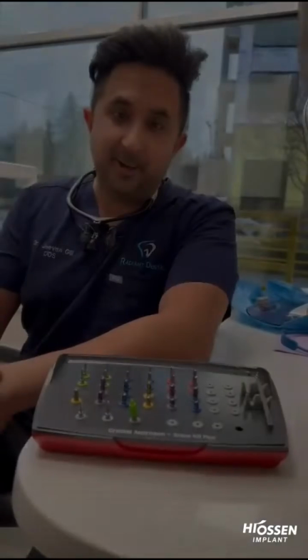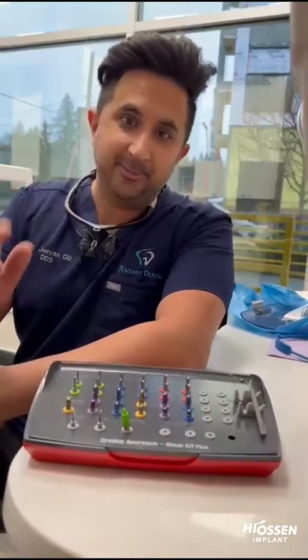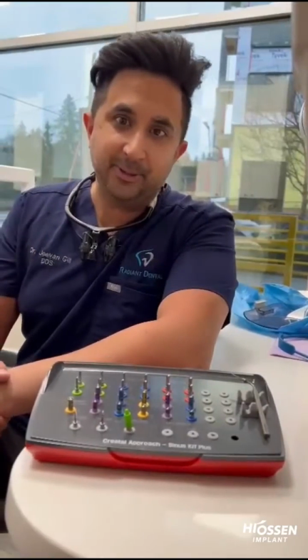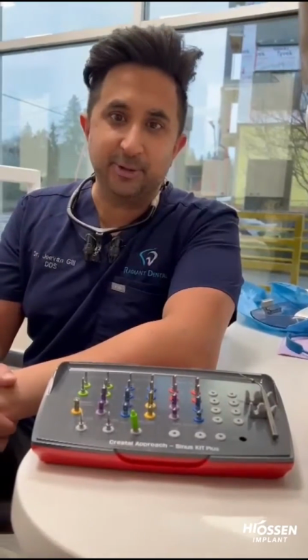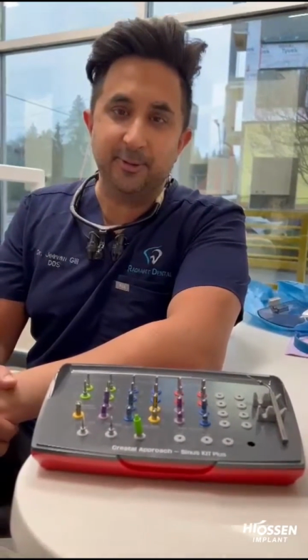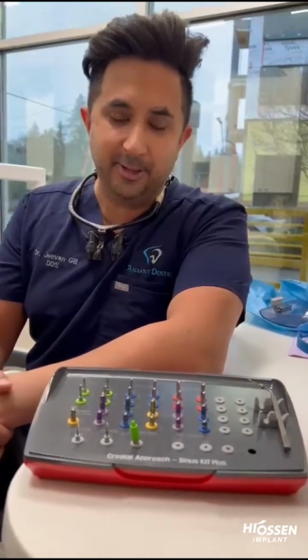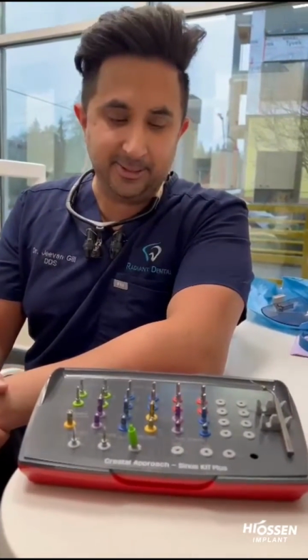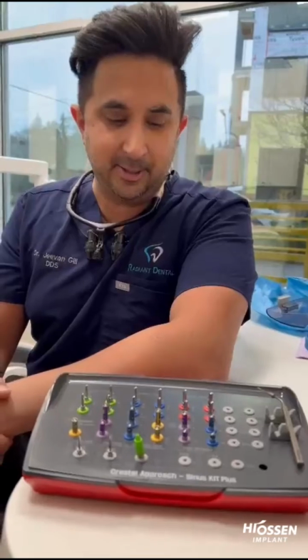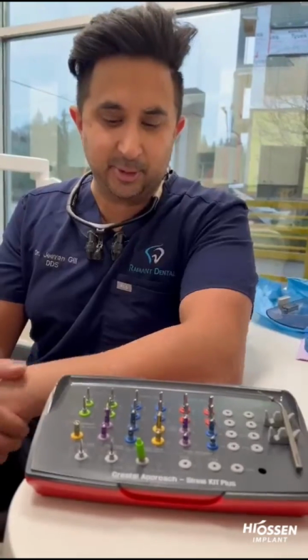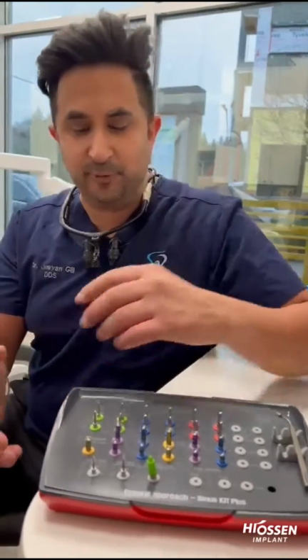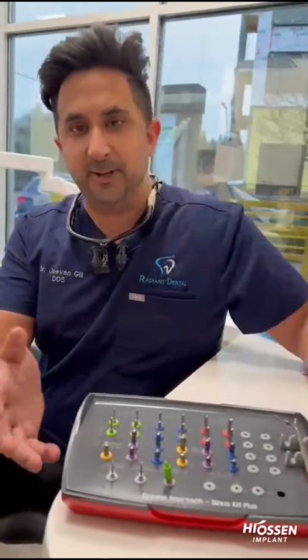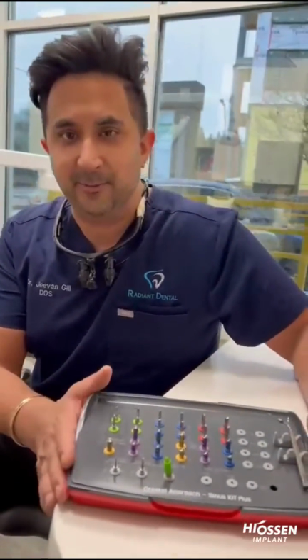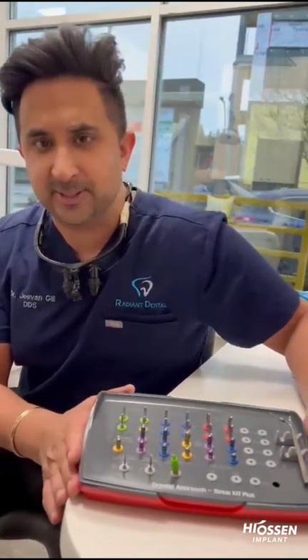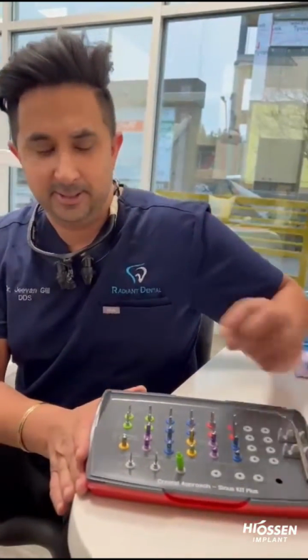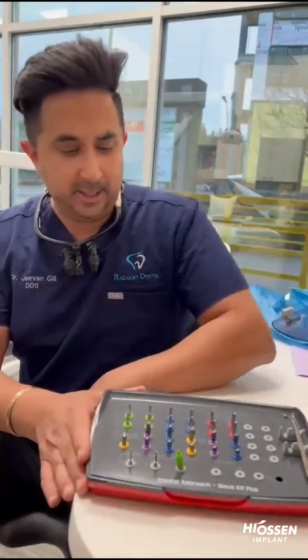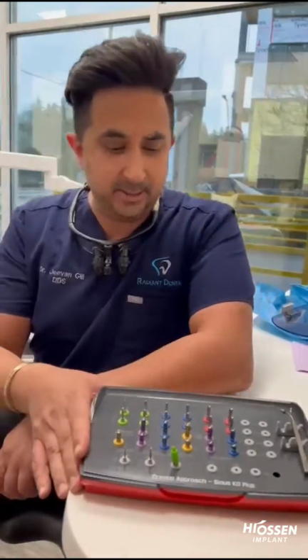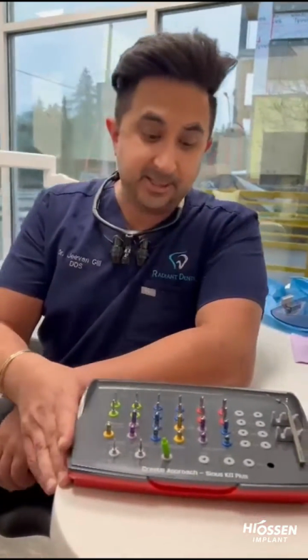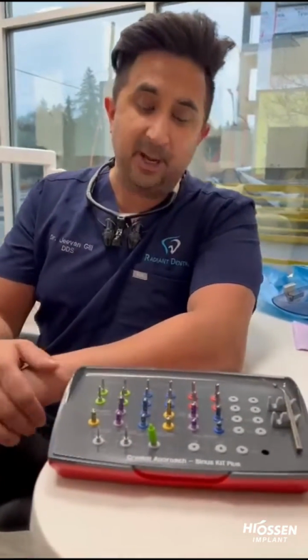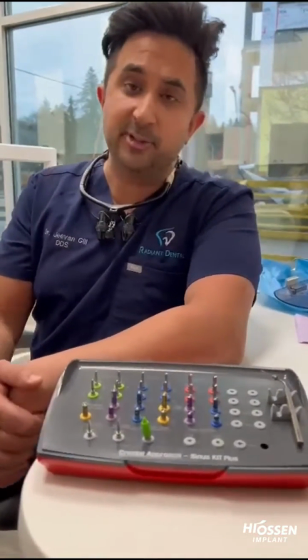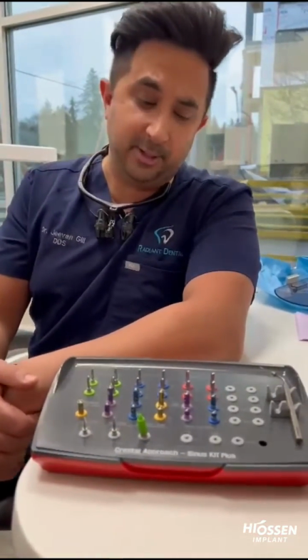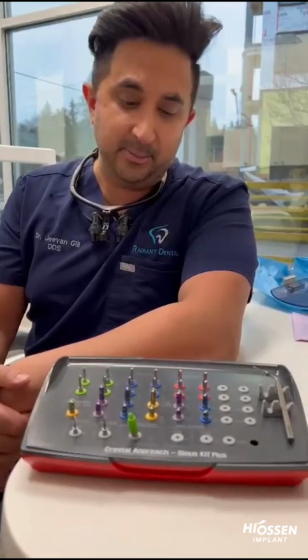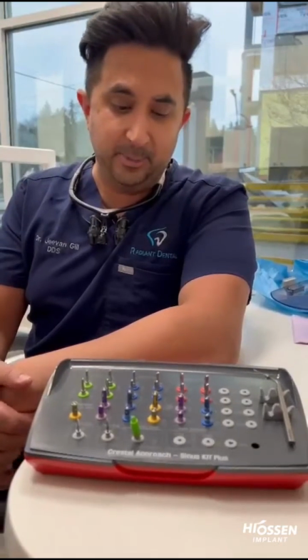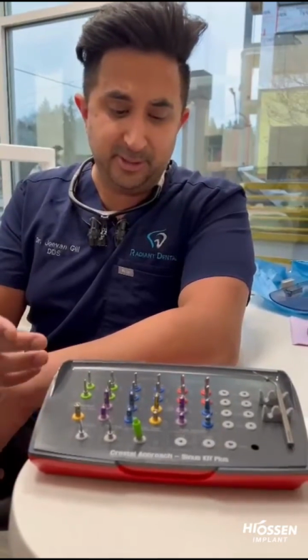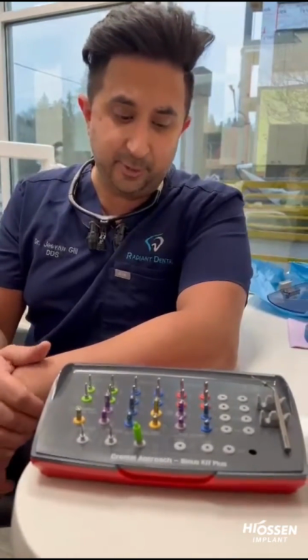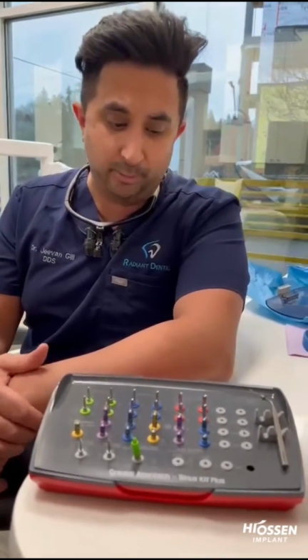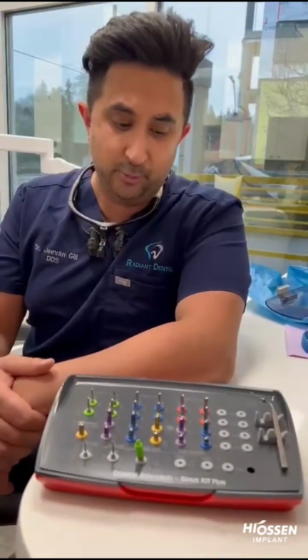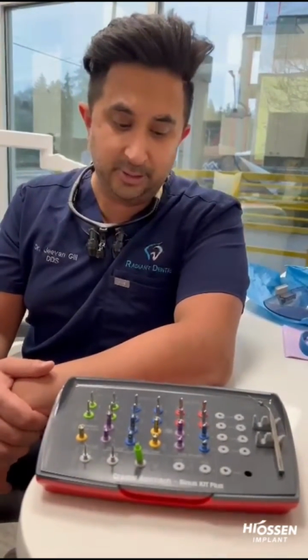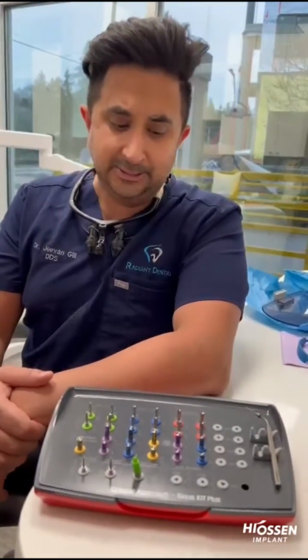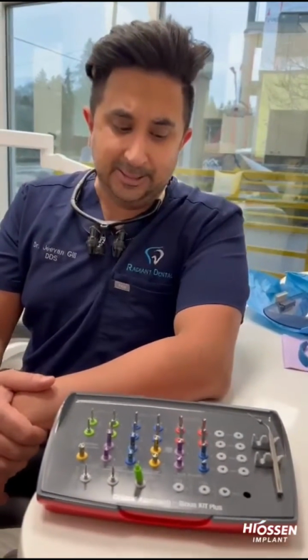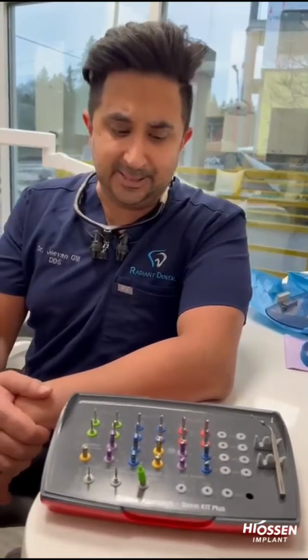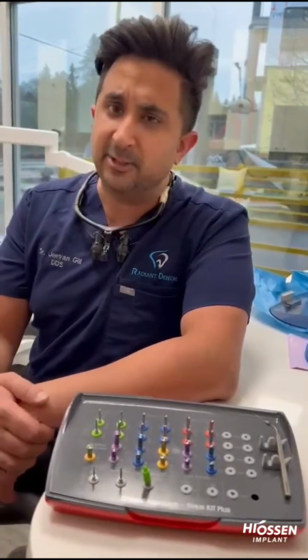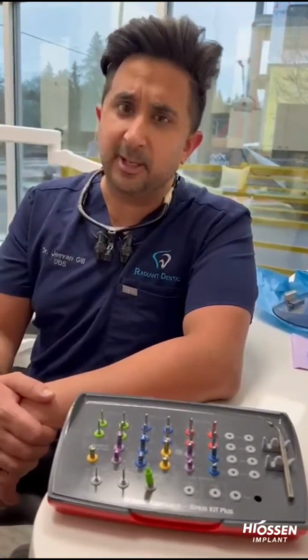Hi, I'm Dr. McGill, and I'm just going to go over today the CAST kit by Hyosin. I've been using this for probably over seven years right now.